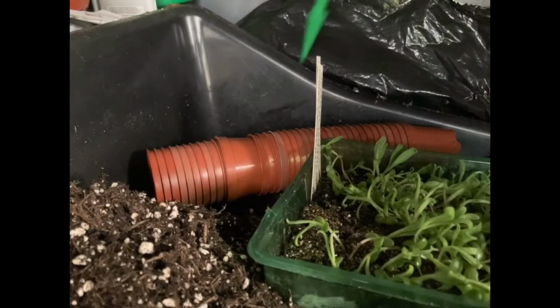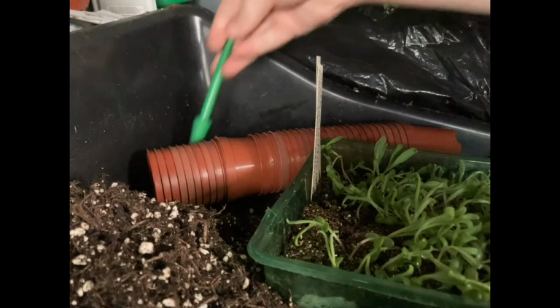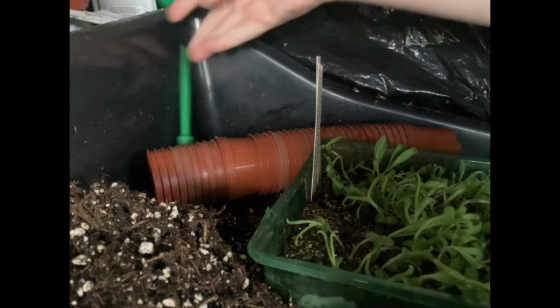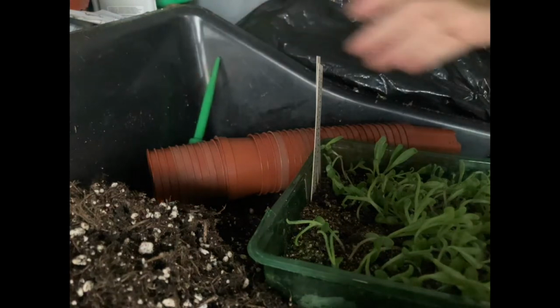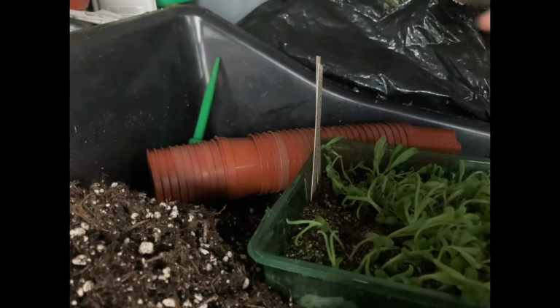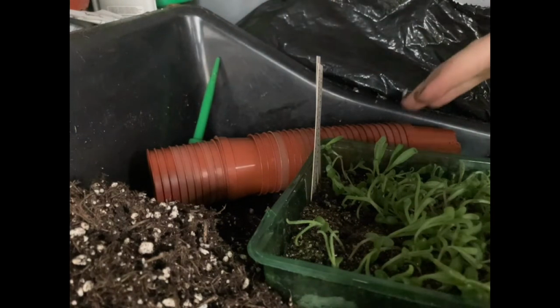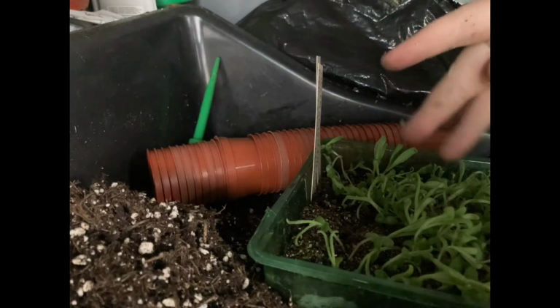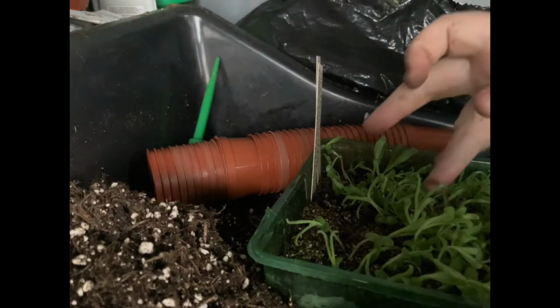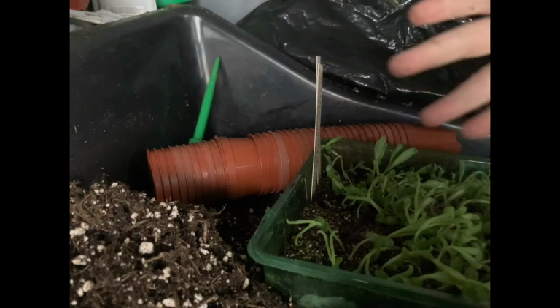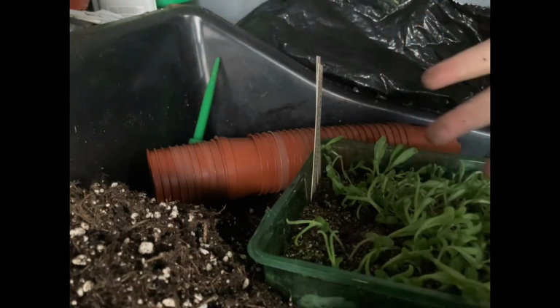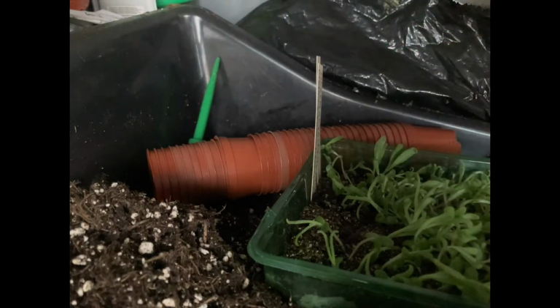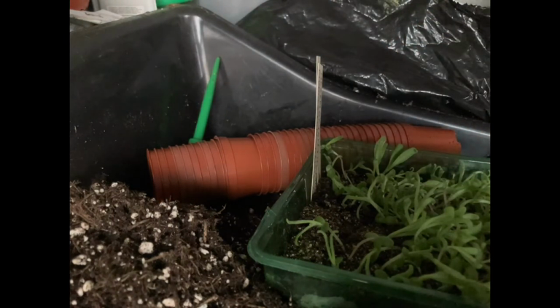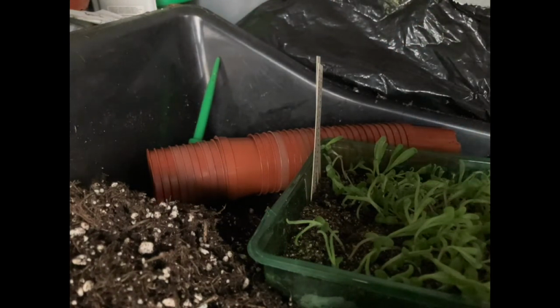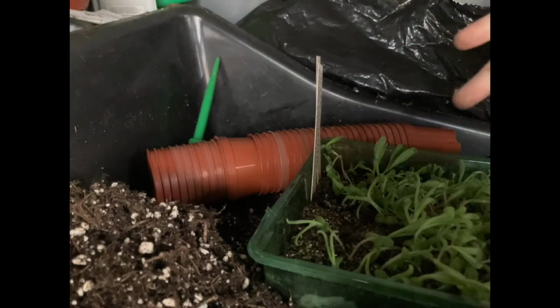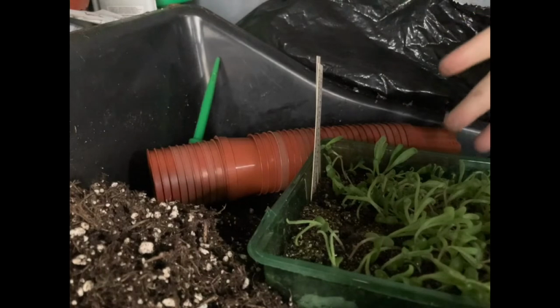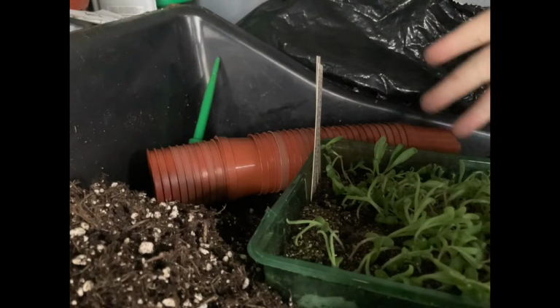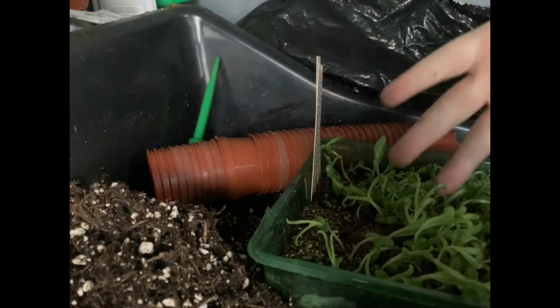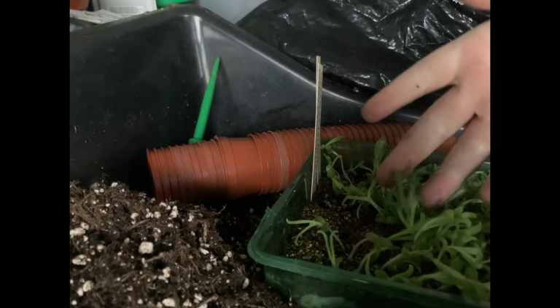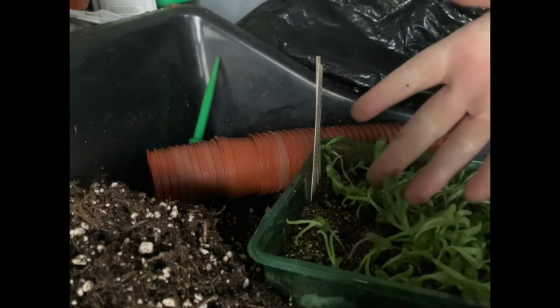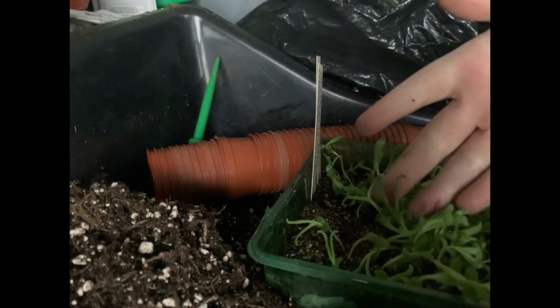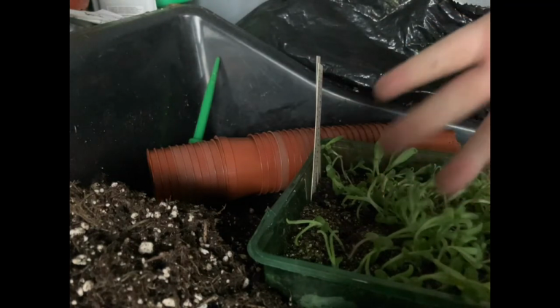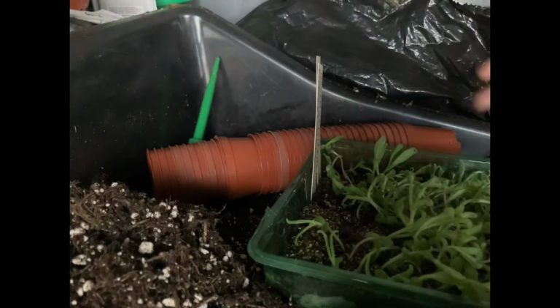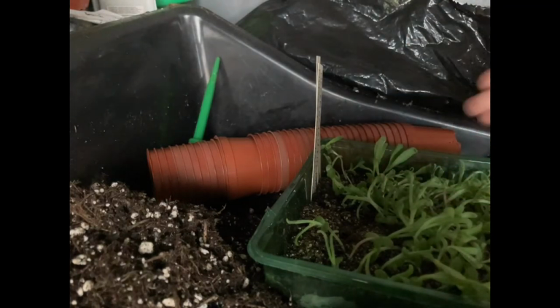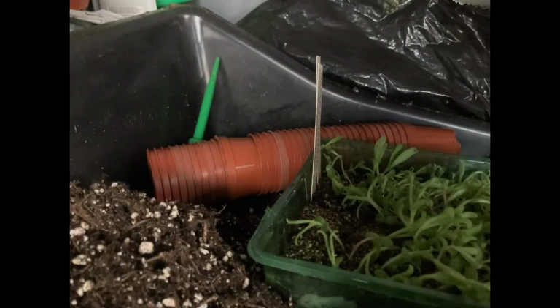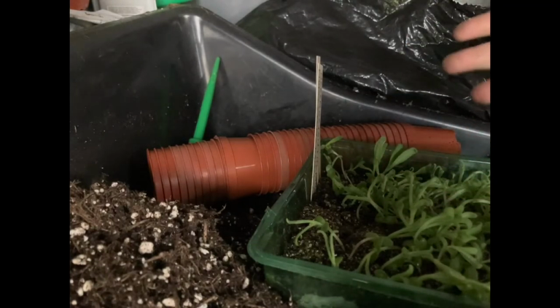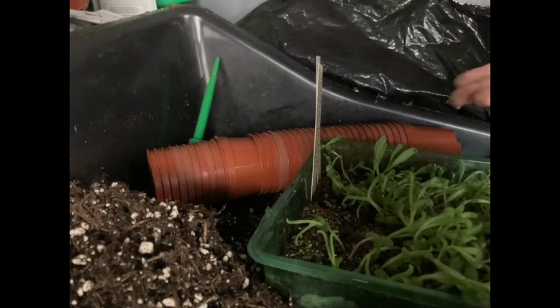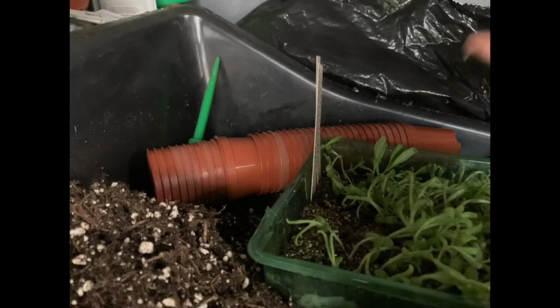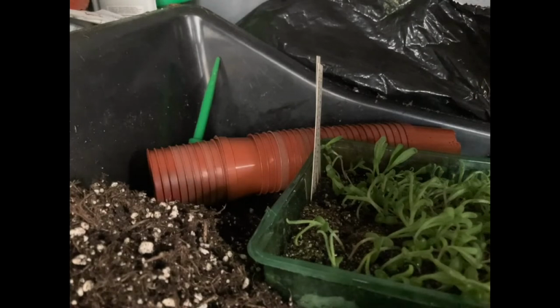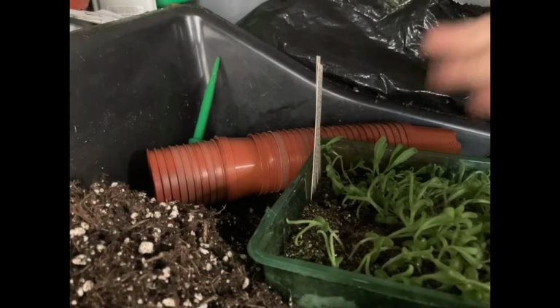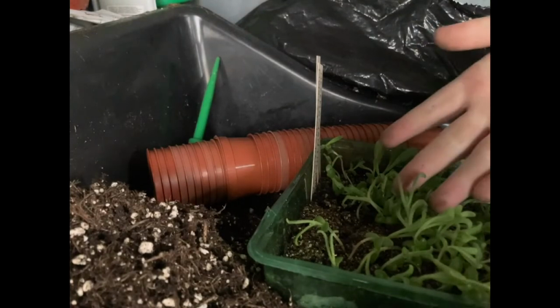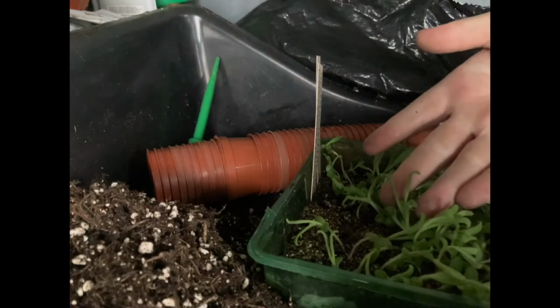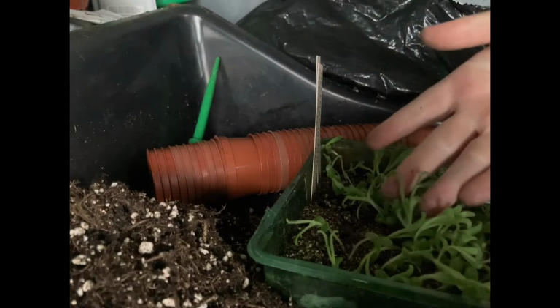I've also posted a video about three weeks ago of me sowing these seeds, so I've put the link to that in the description. Anyway, I would just like to say that these have all germinated really well.